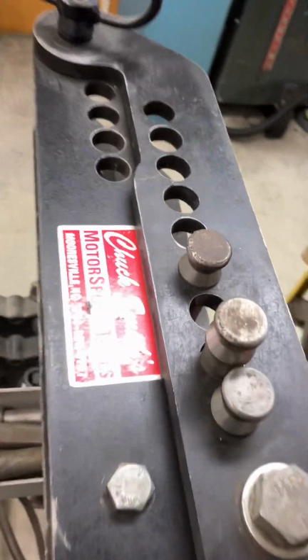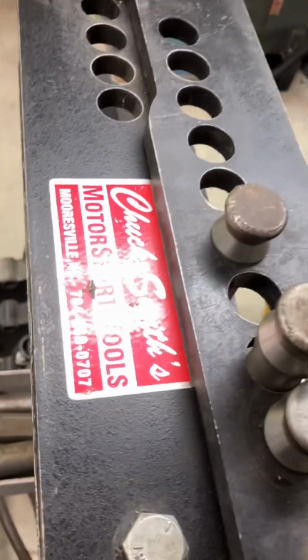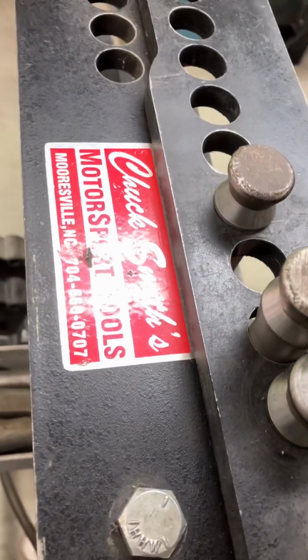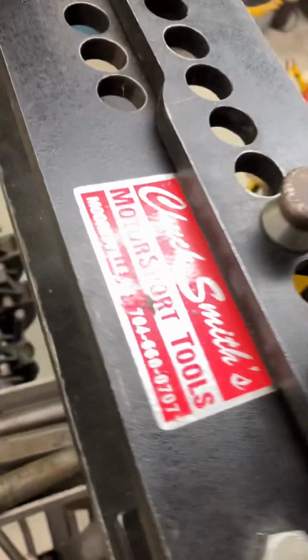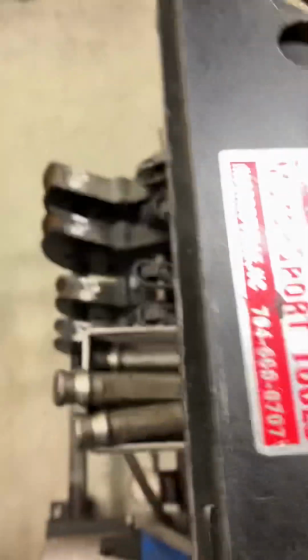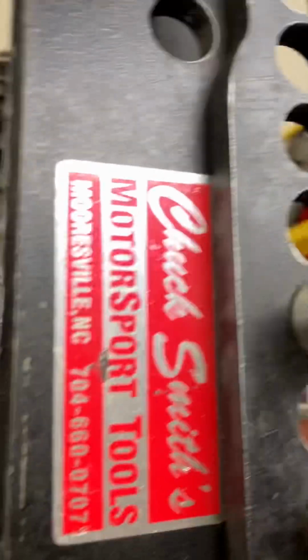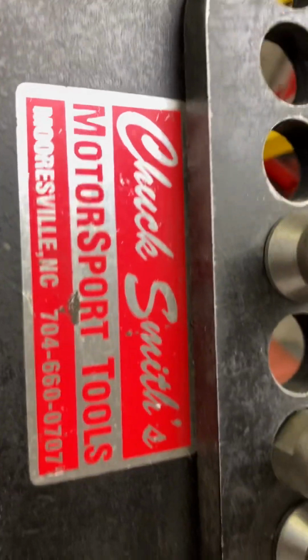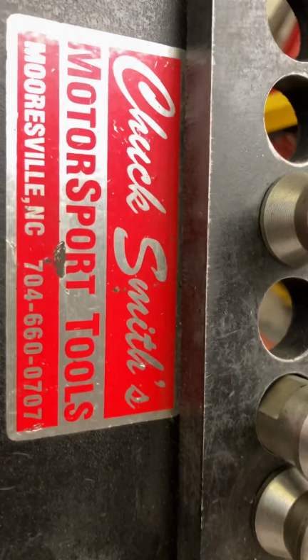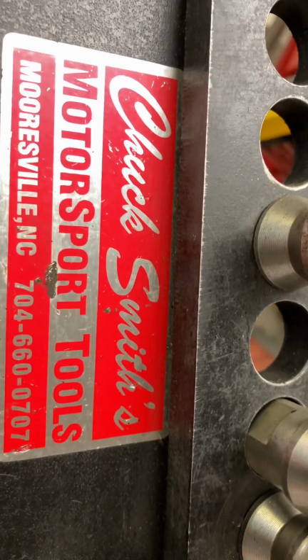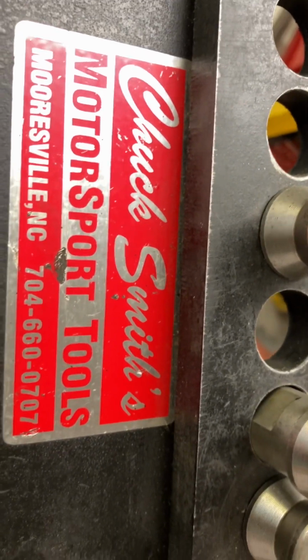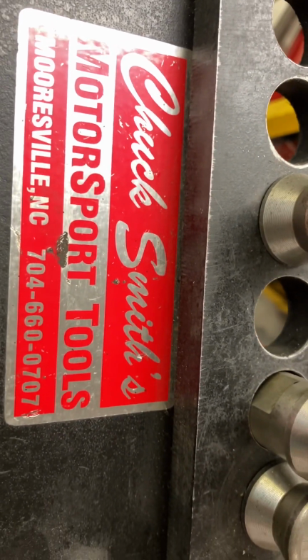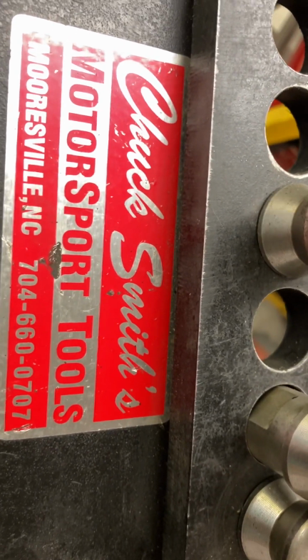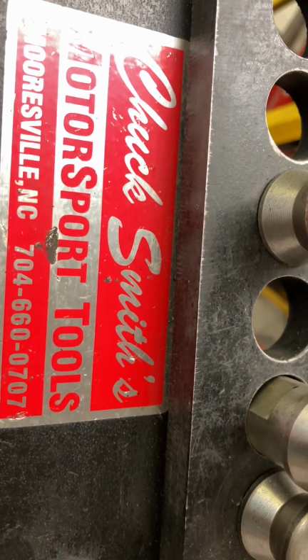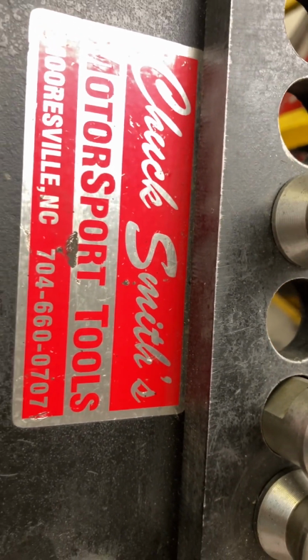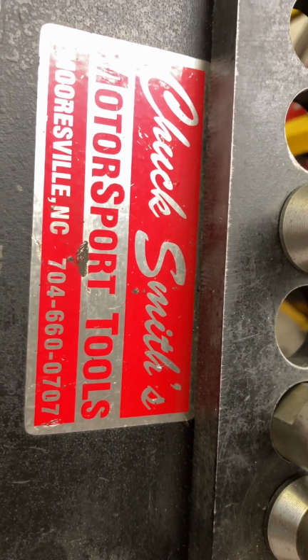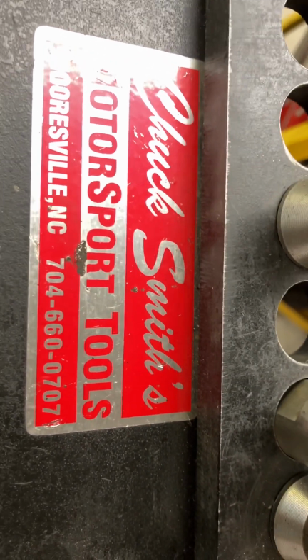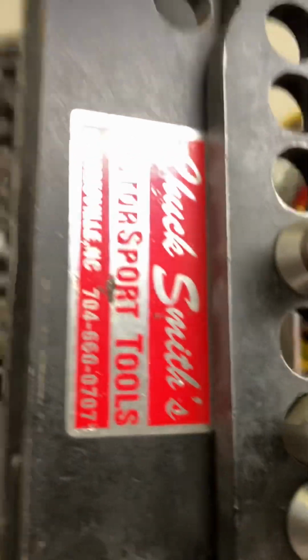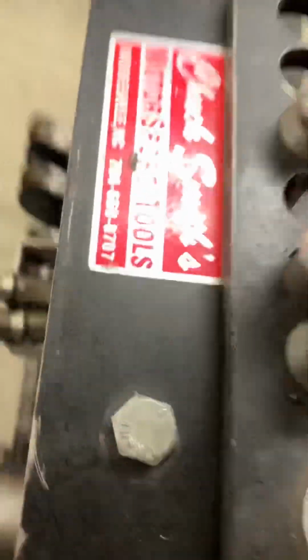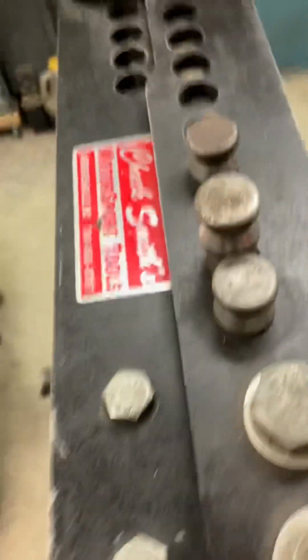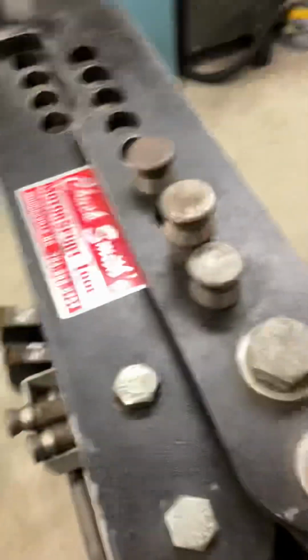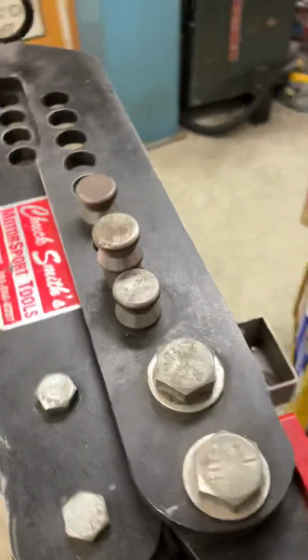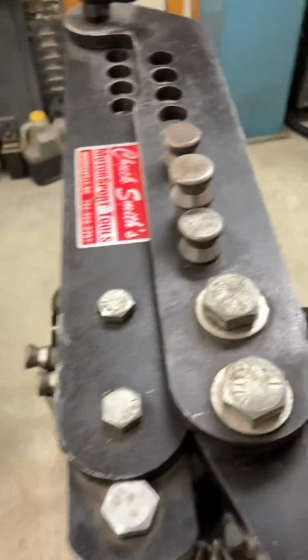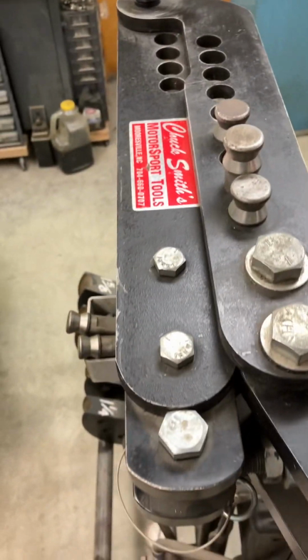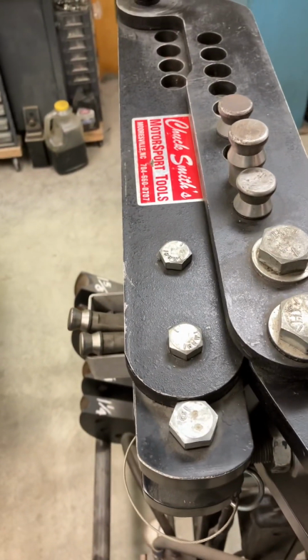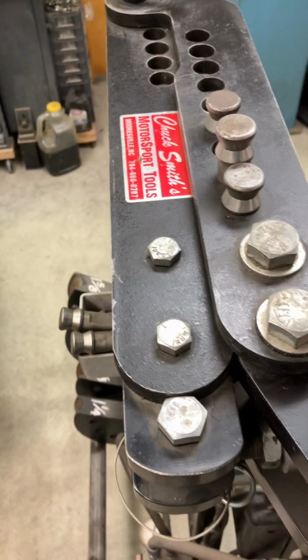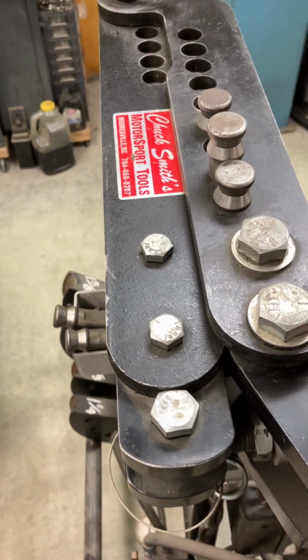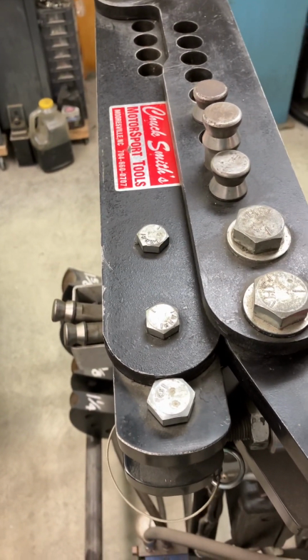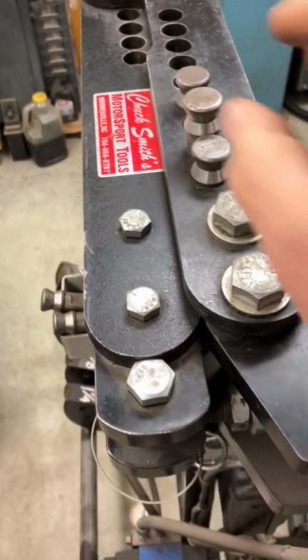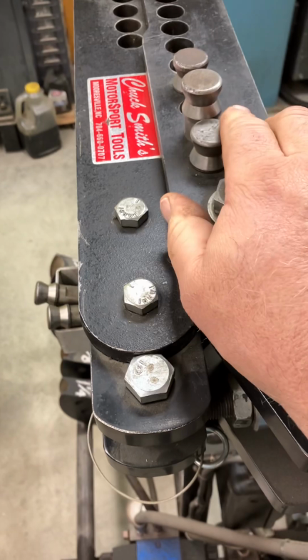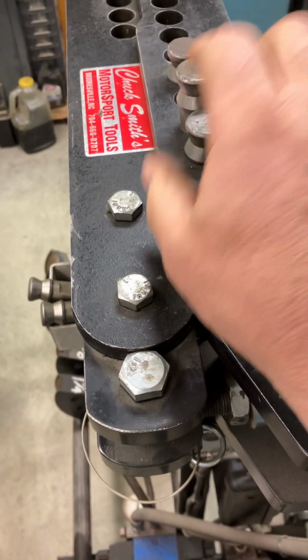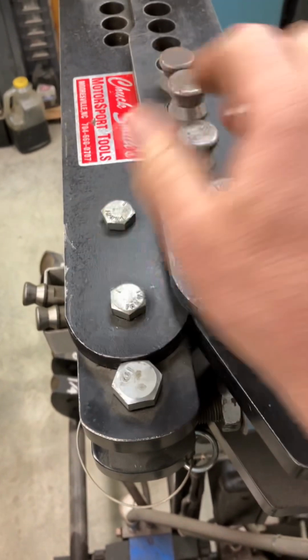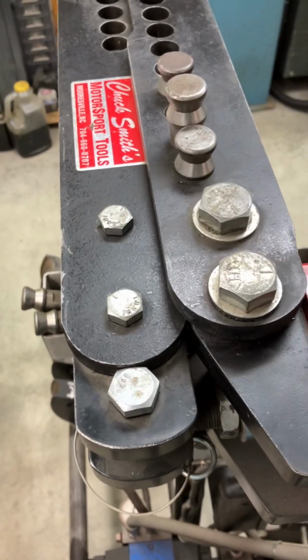This is an old Chuck Smith's Motorsport Tools. I don't know if he's still around or not, but they're all basically the same. I think they all work pretty much similar, but this was cheap quote unquote at the time.